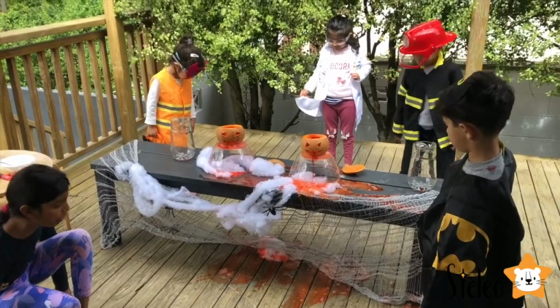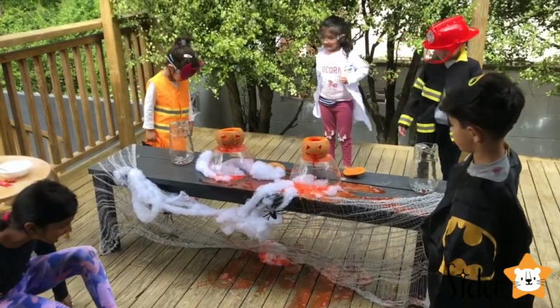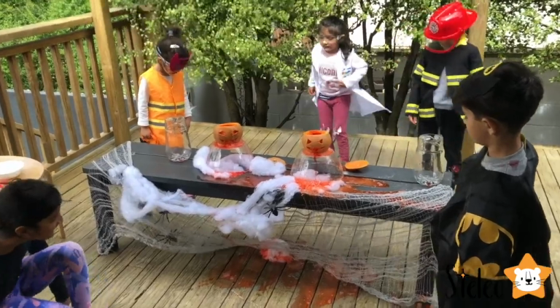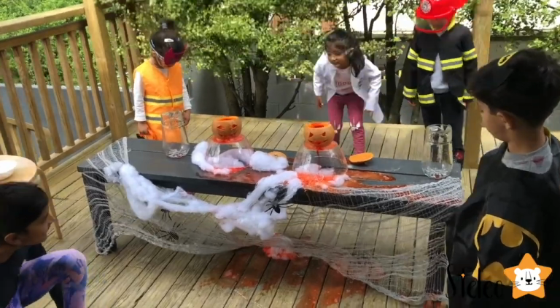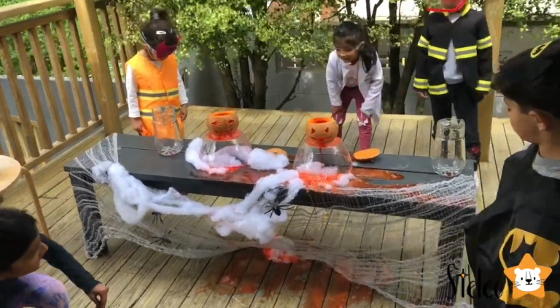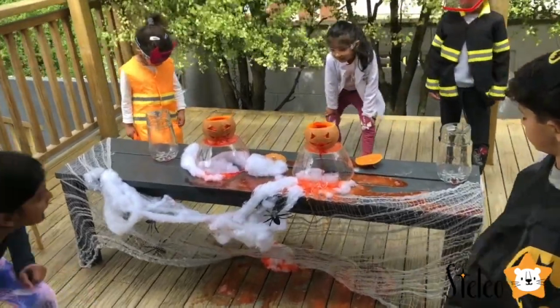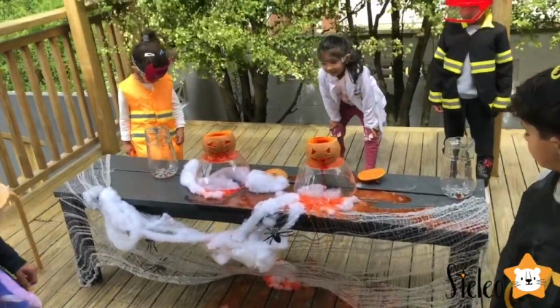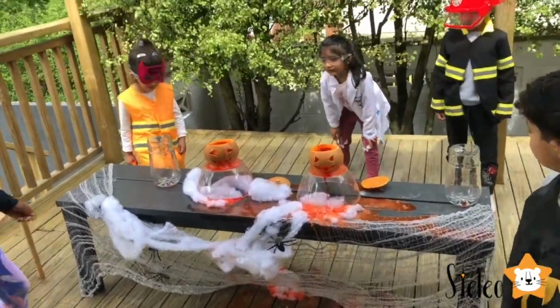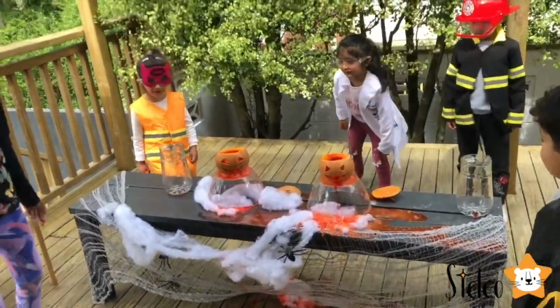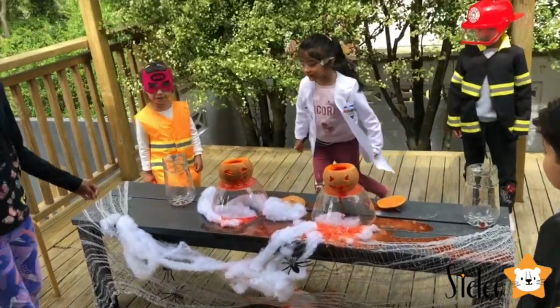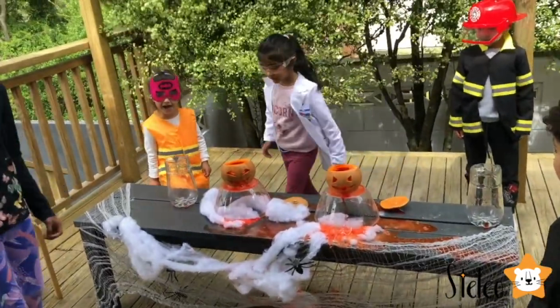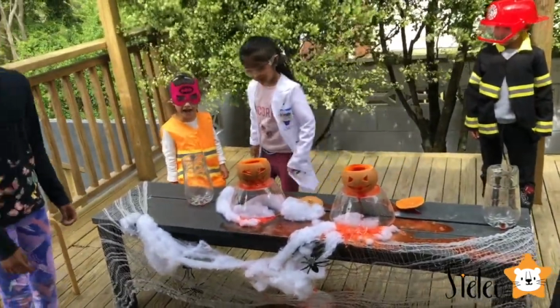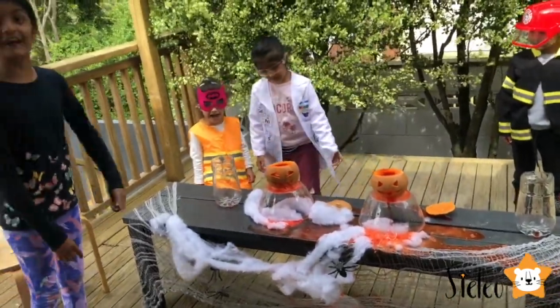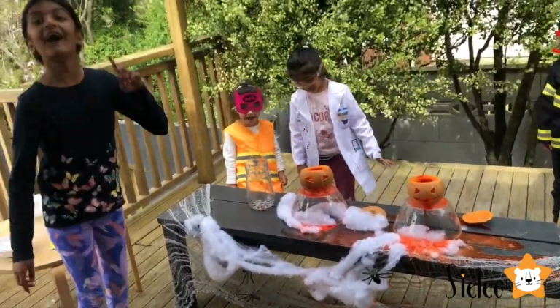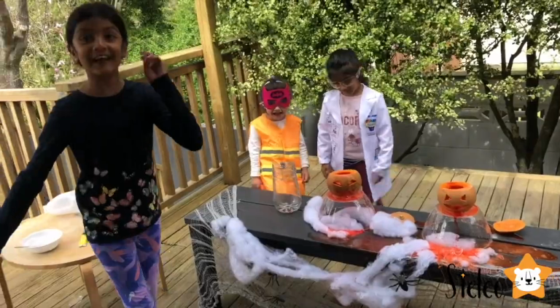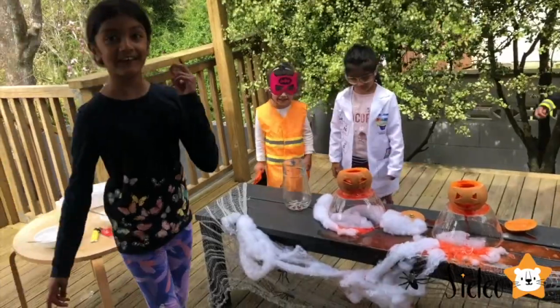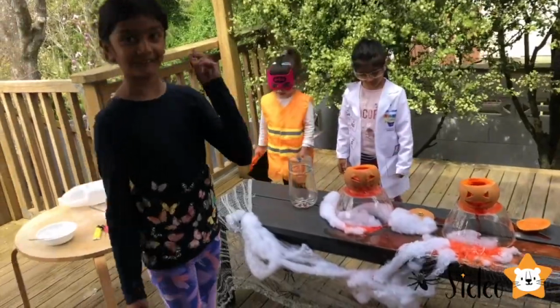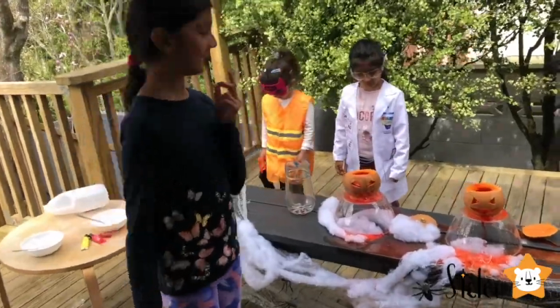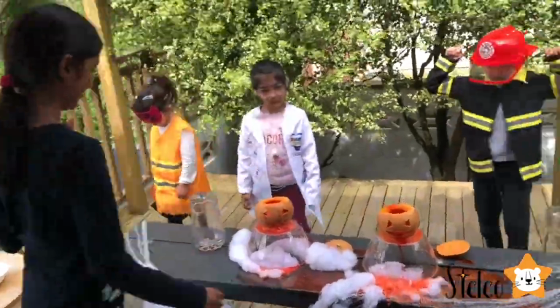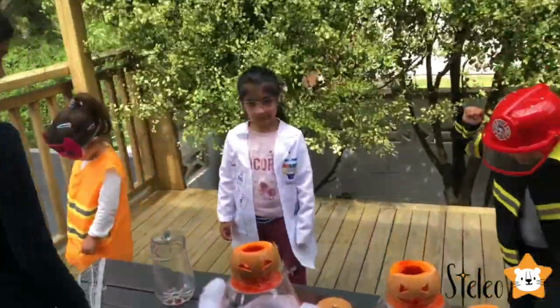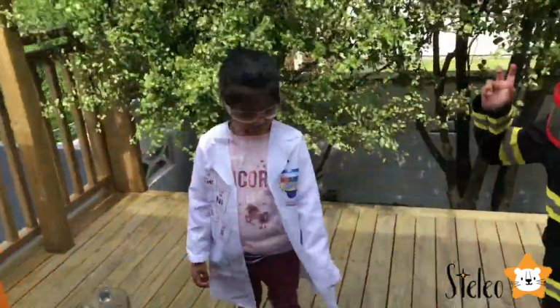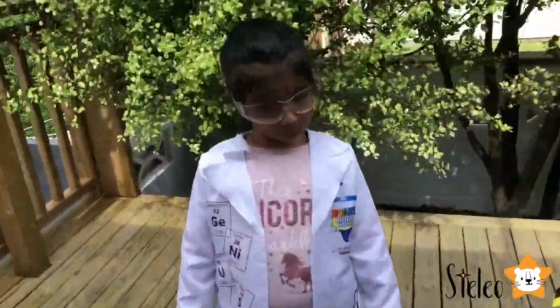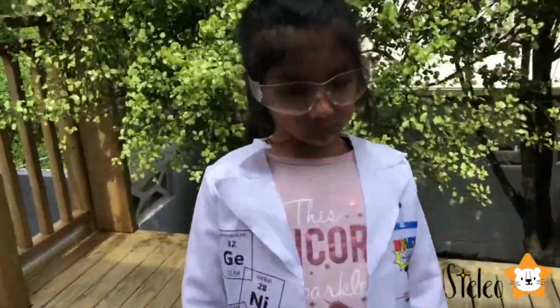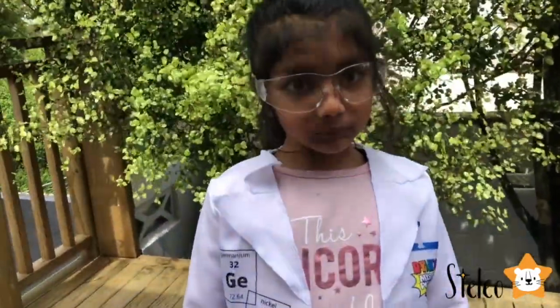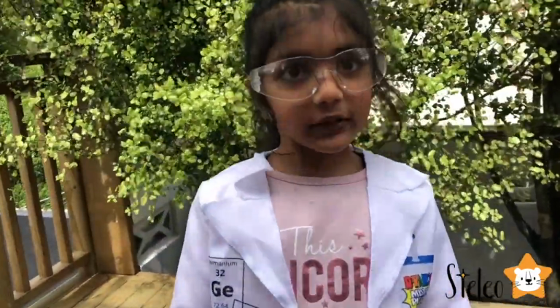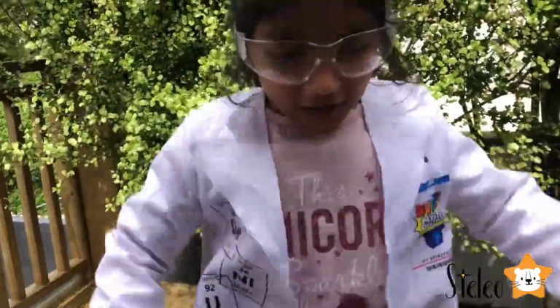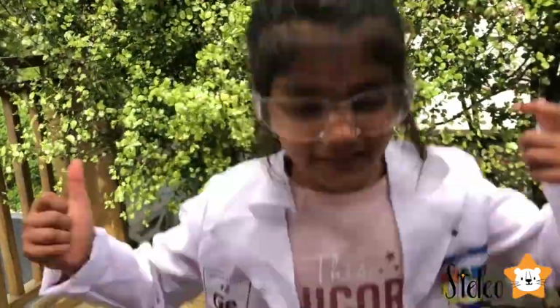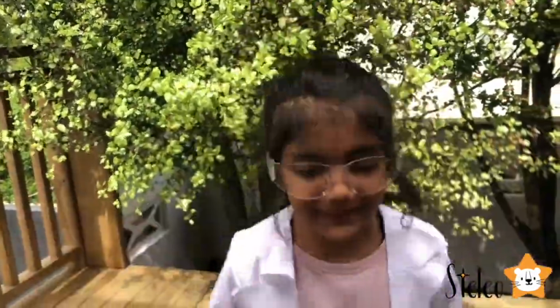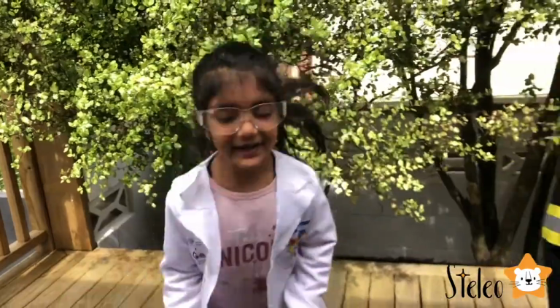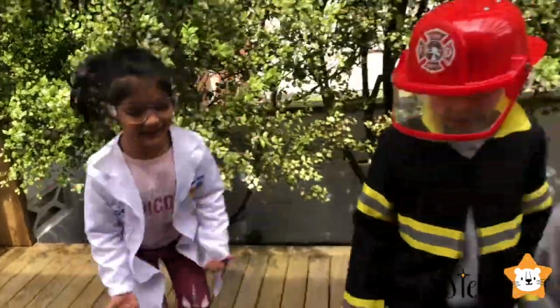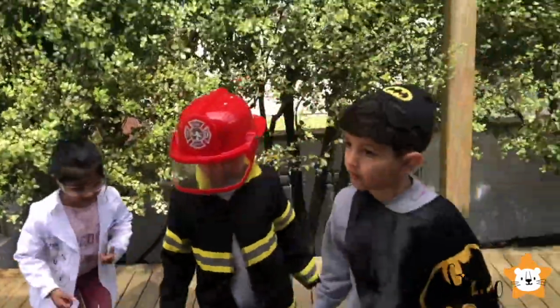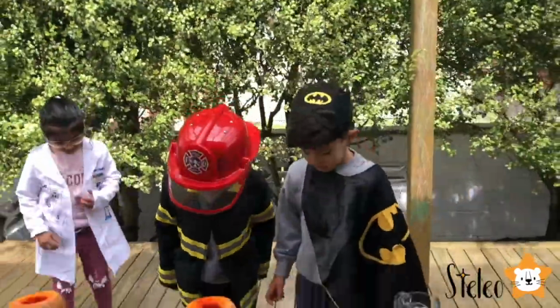And that was your puking pumpkin volcano. What do you think about this experiment?